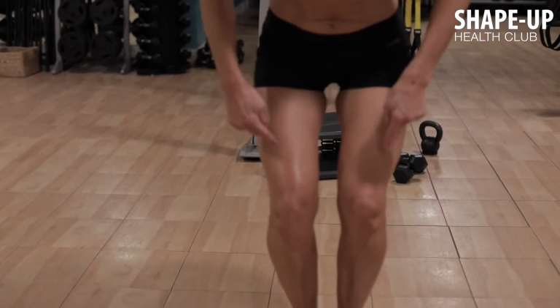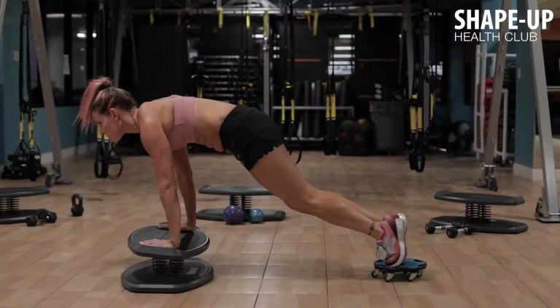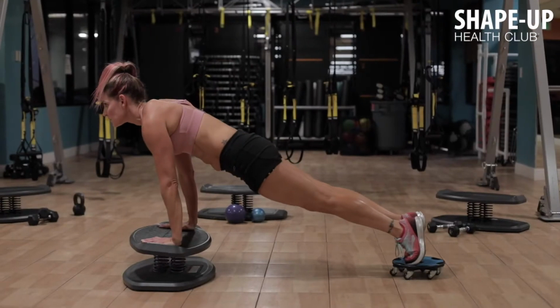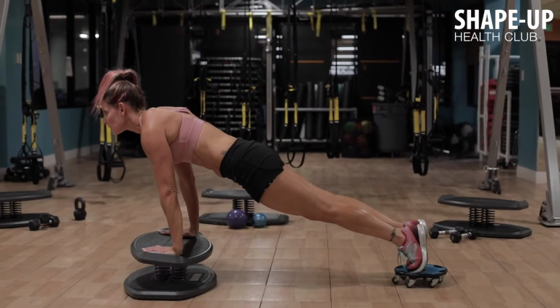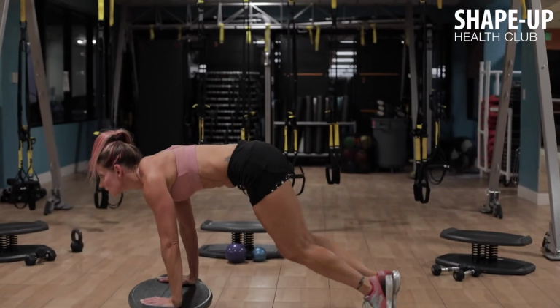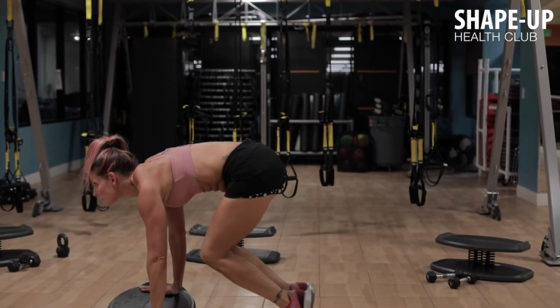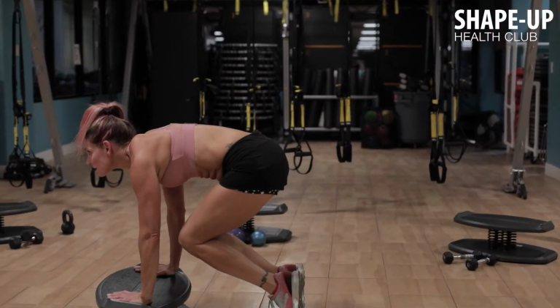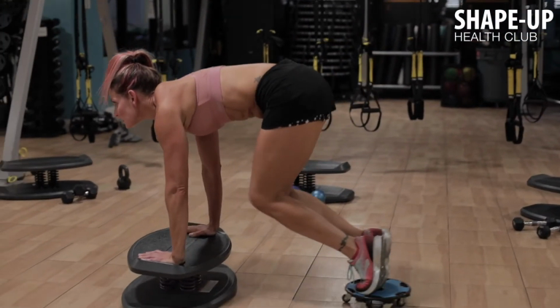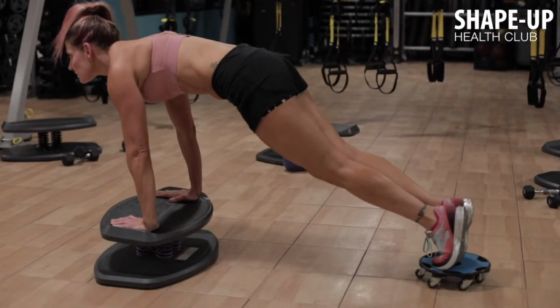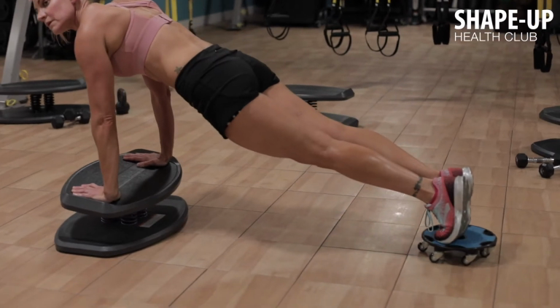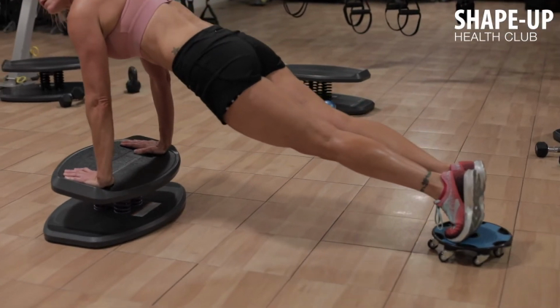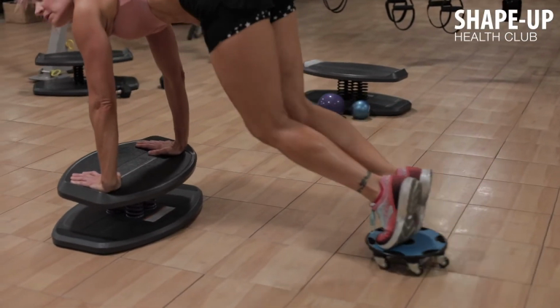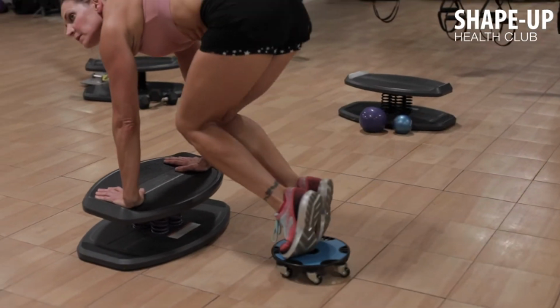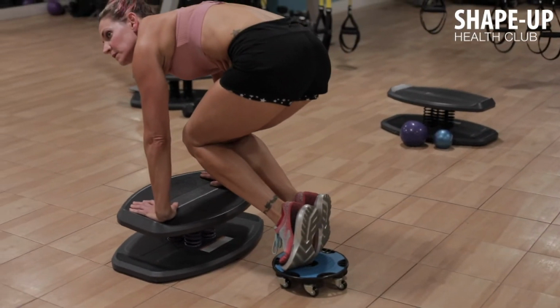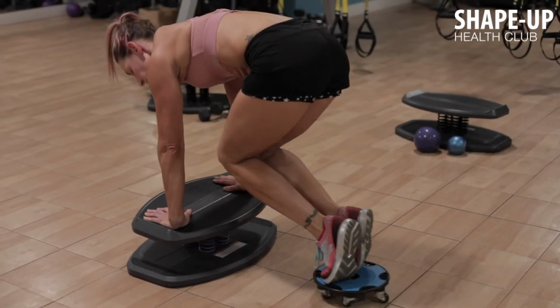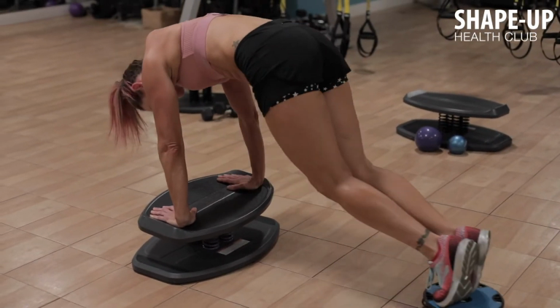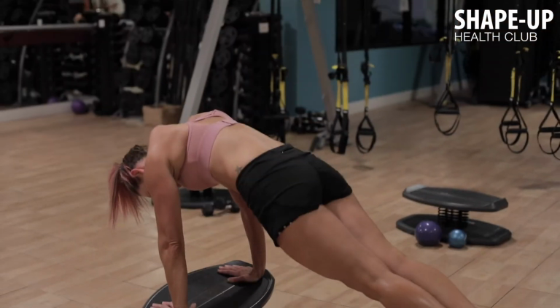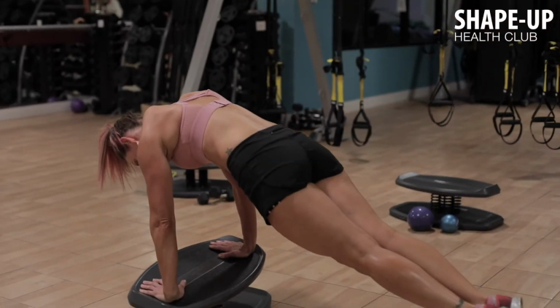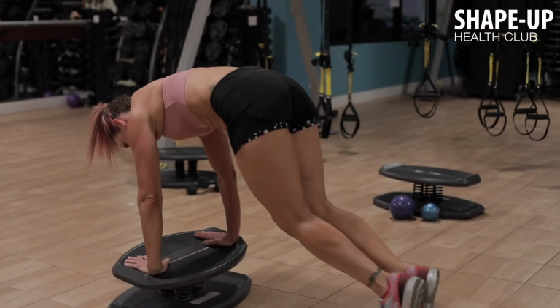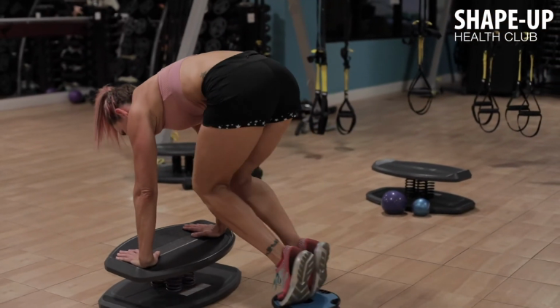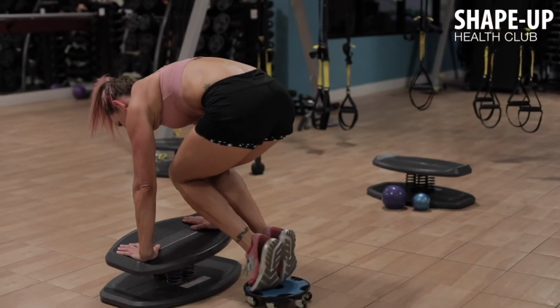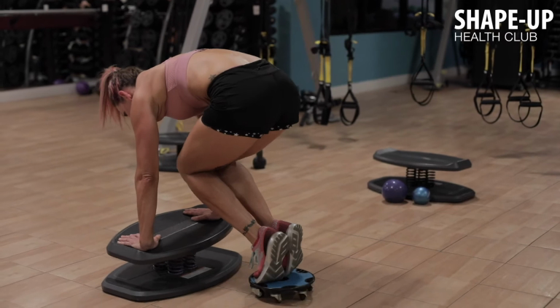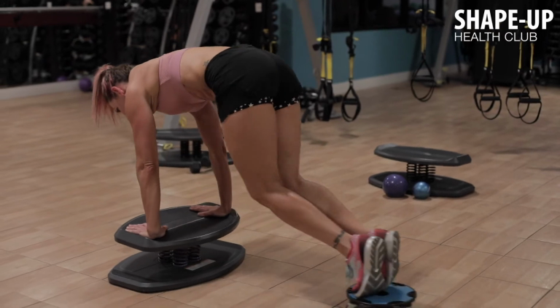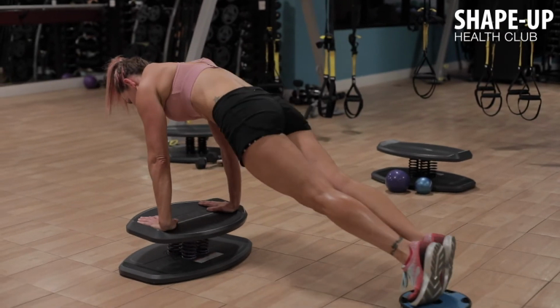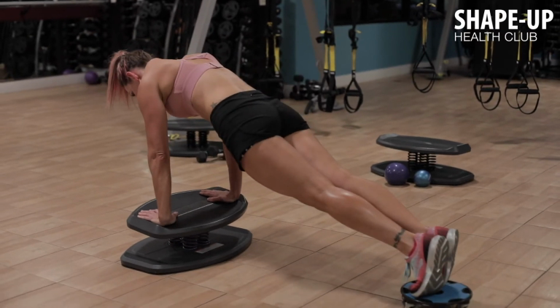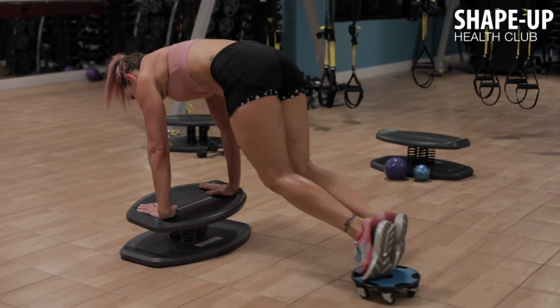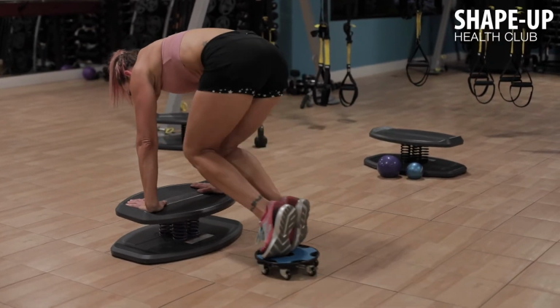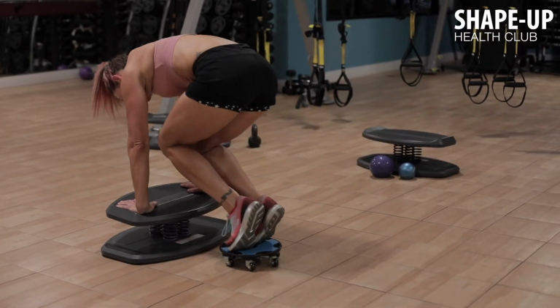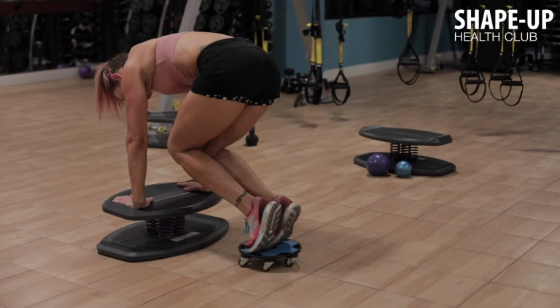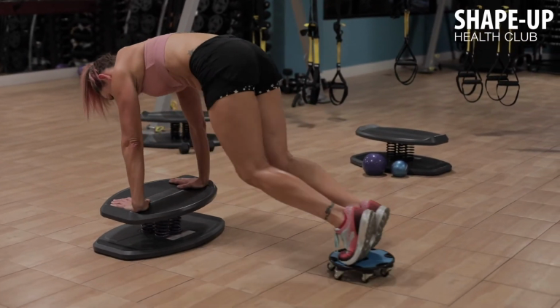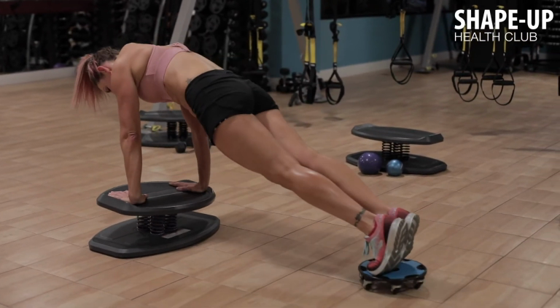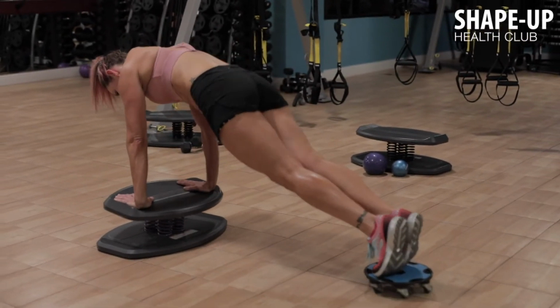Plank position — hands on the strong board, feet on the flex disc. Pull your knees towards your chest and extend the legs back. Hold your belly in and don't allow your hips to sink or drop.